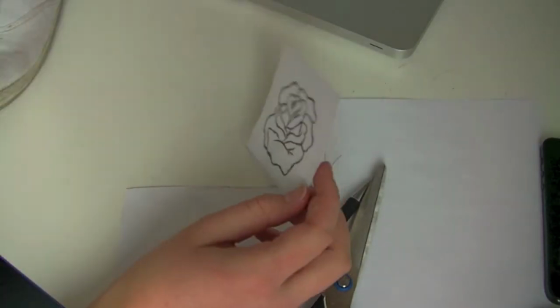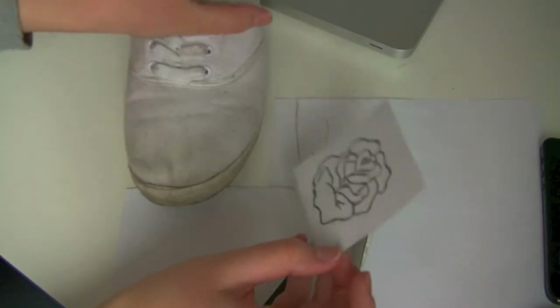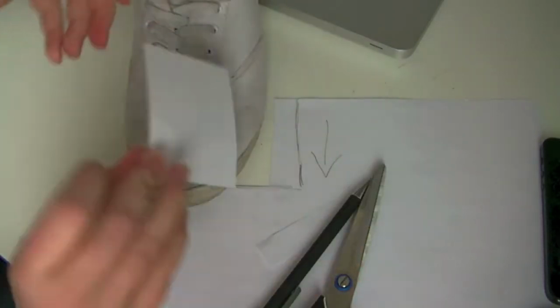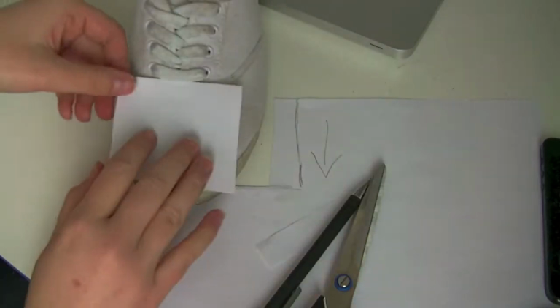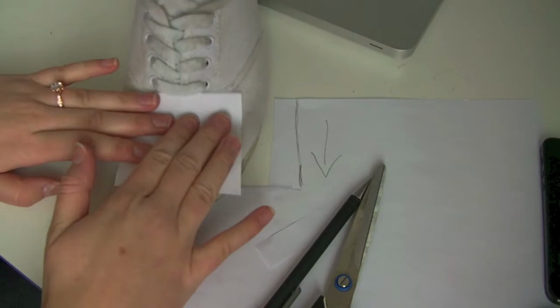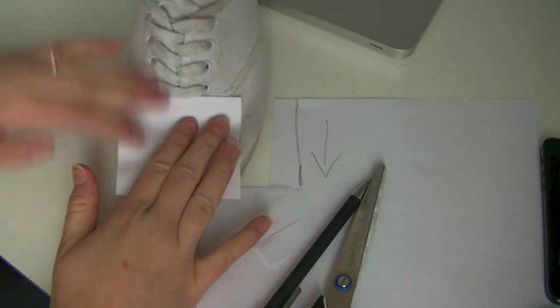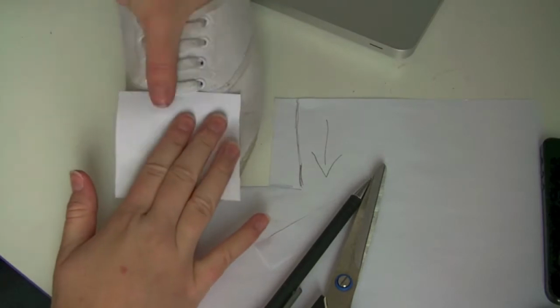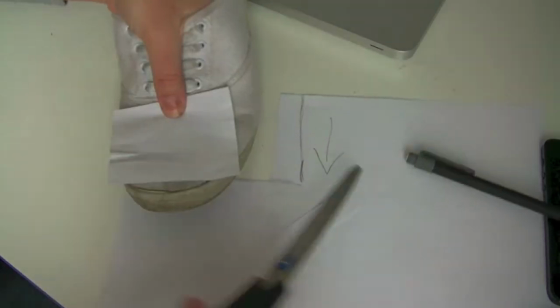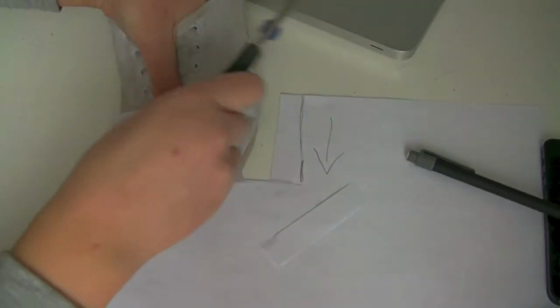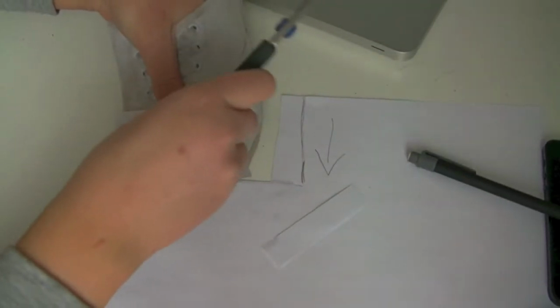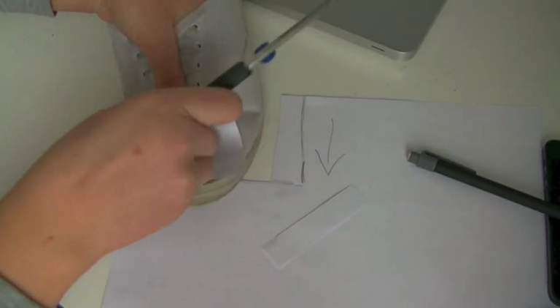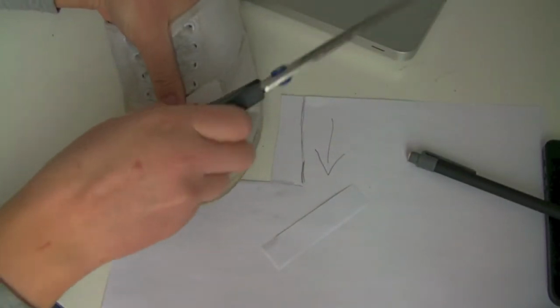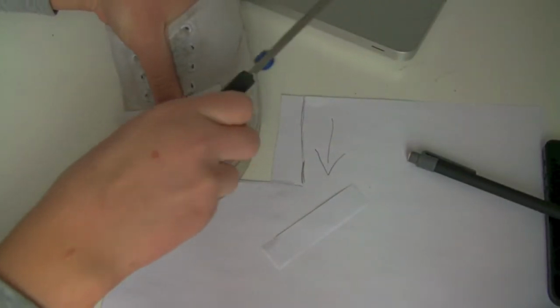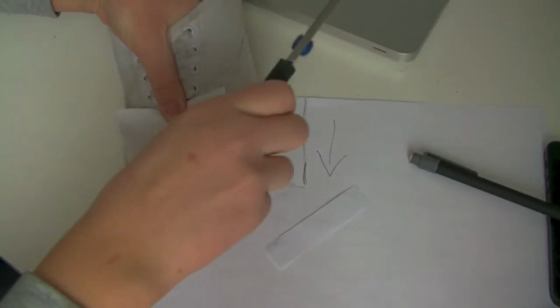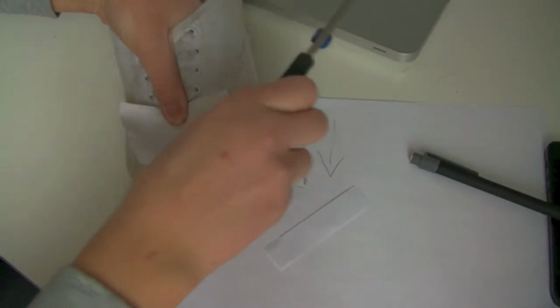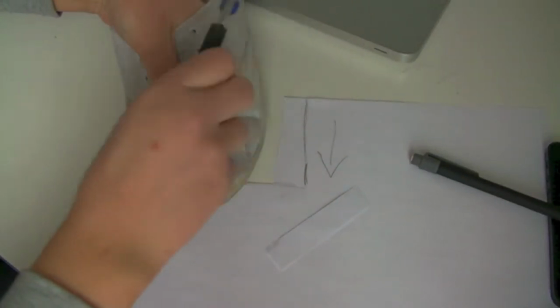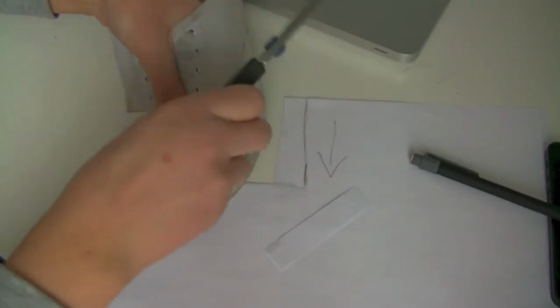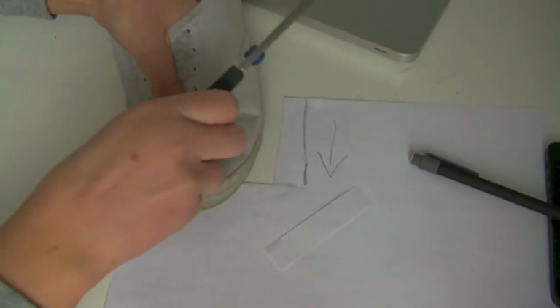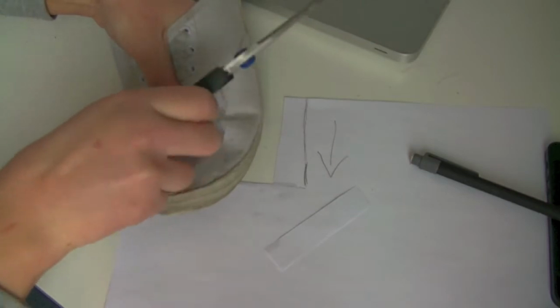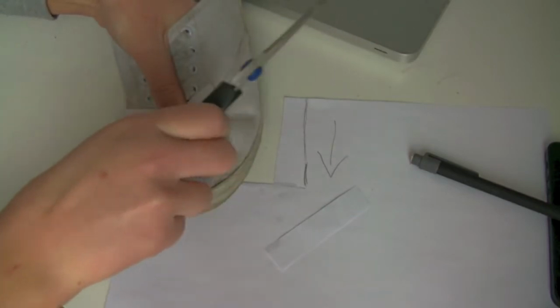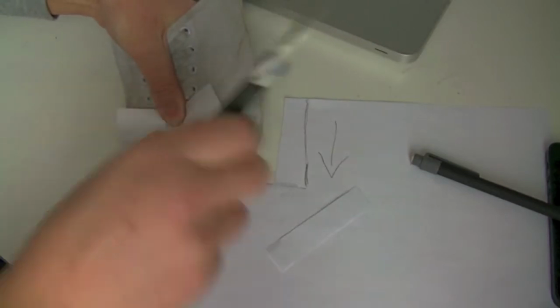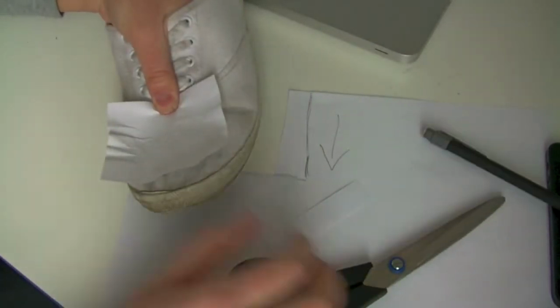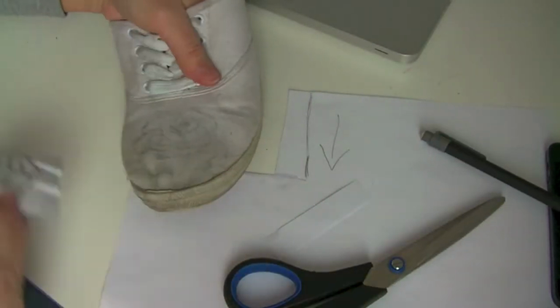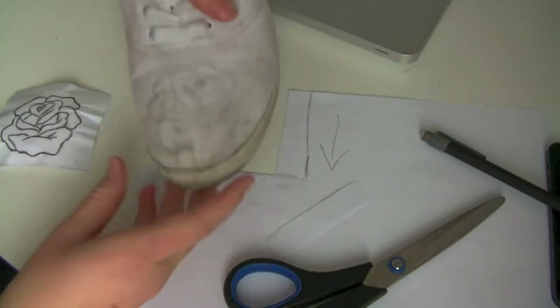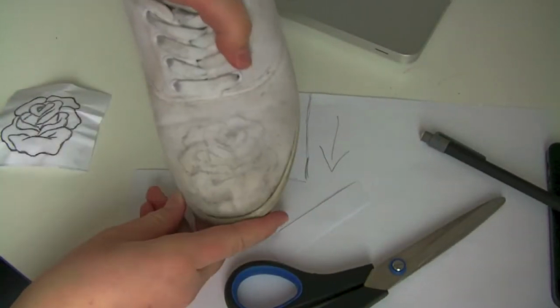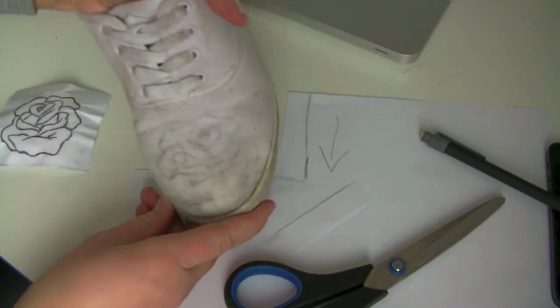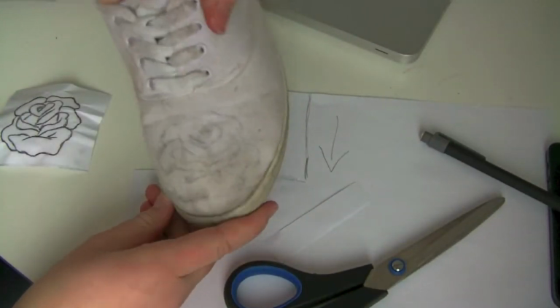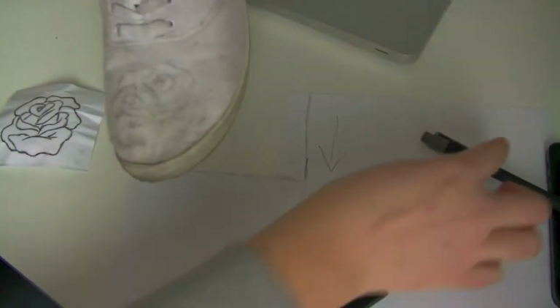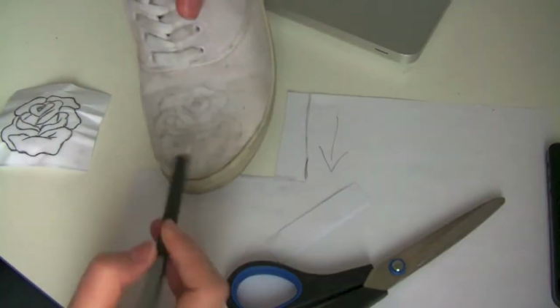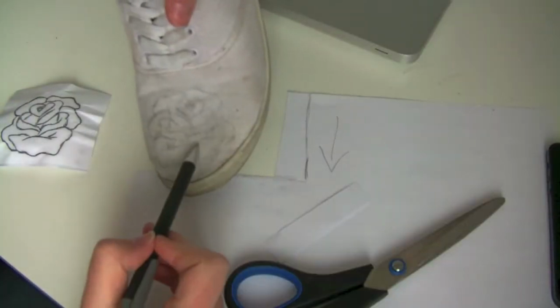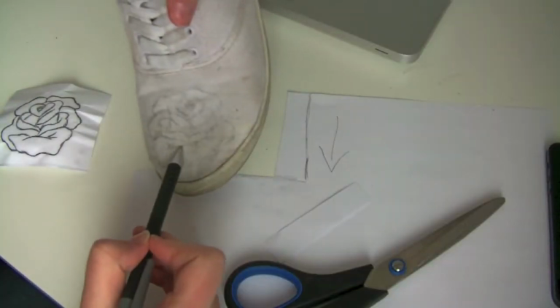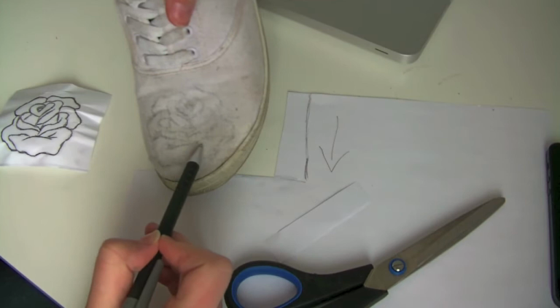Now I take my piece of paper and press it against the shoe — here I'm using some scissors. And now you'll see we've created a sort of print that we can fill in.